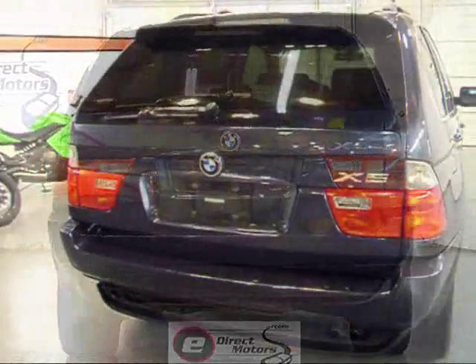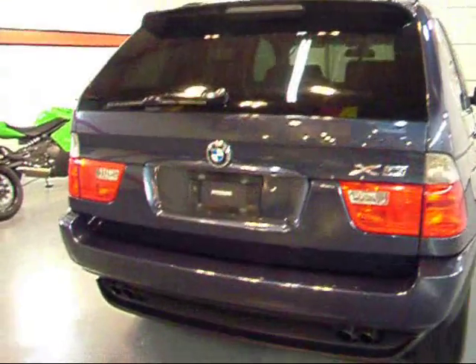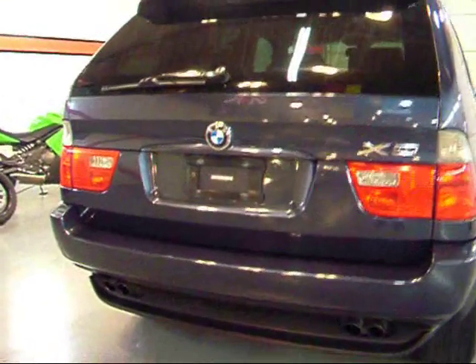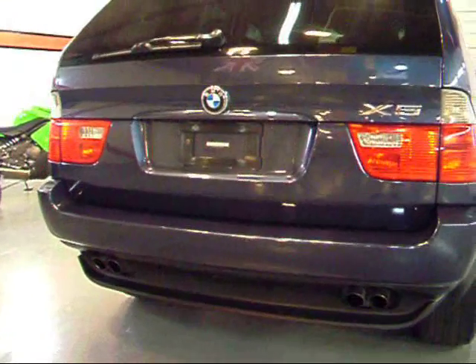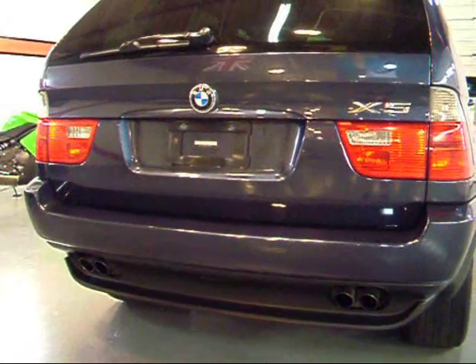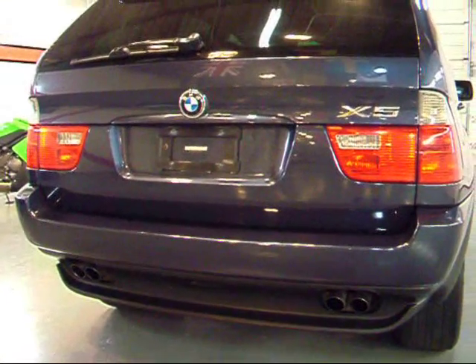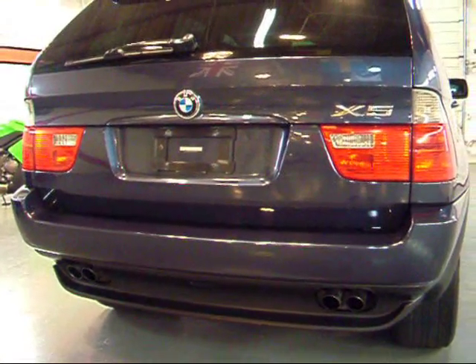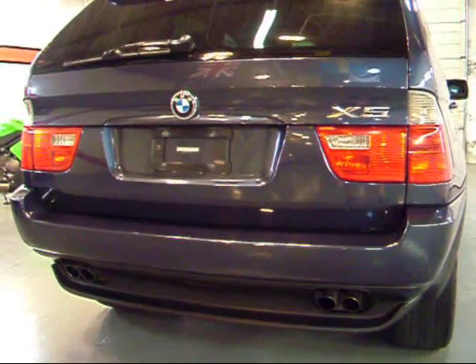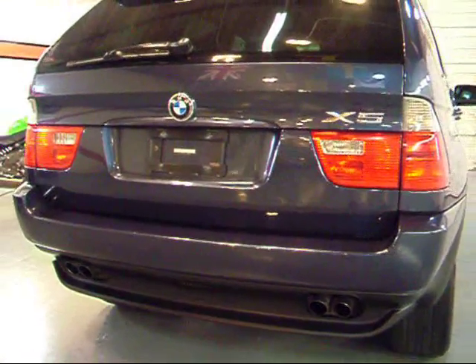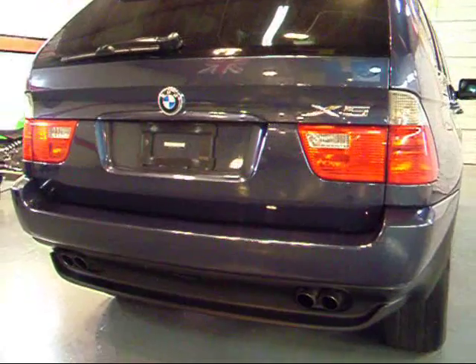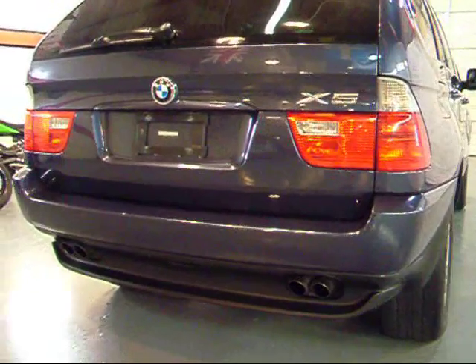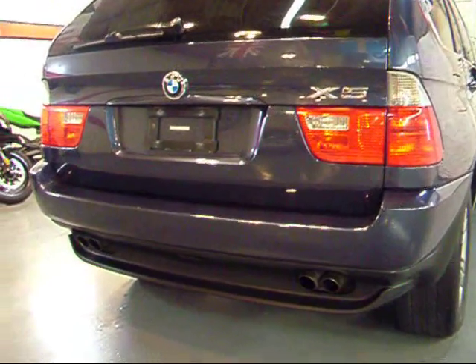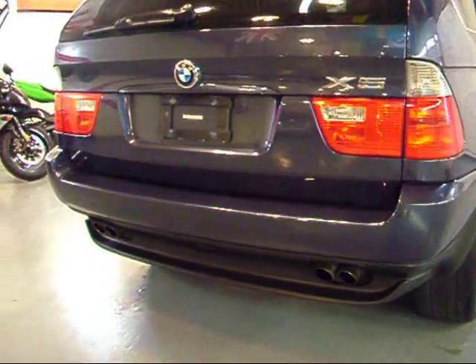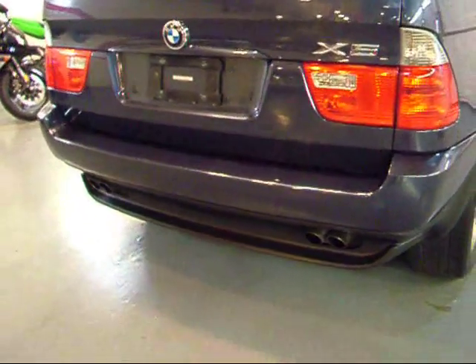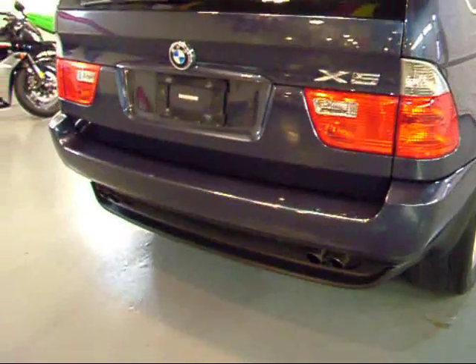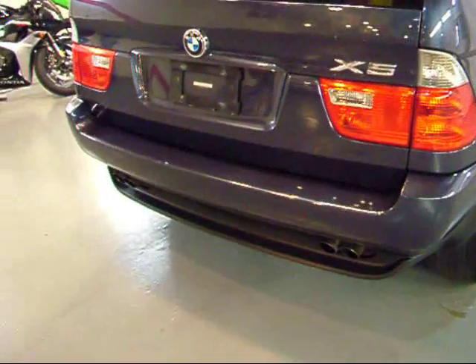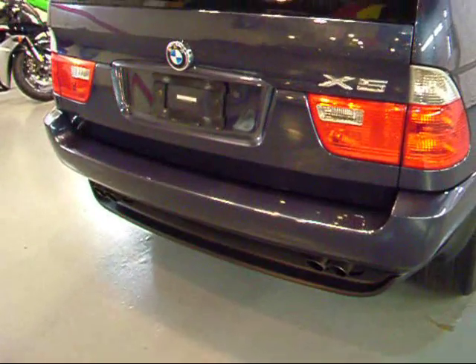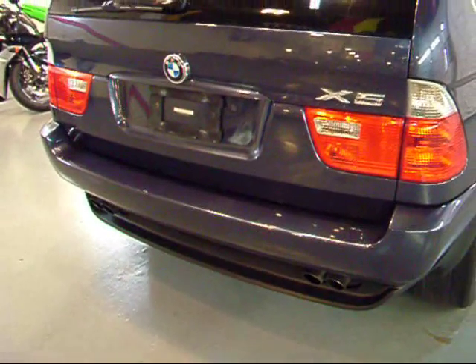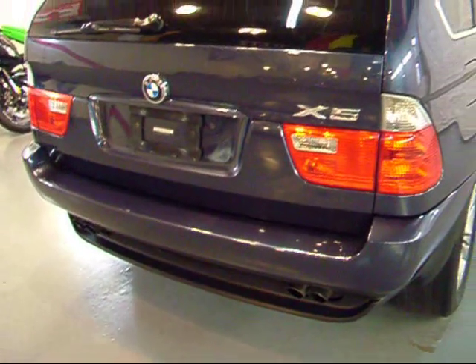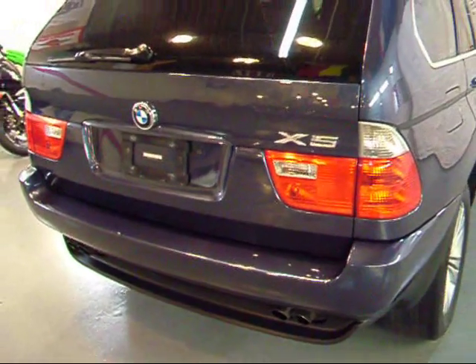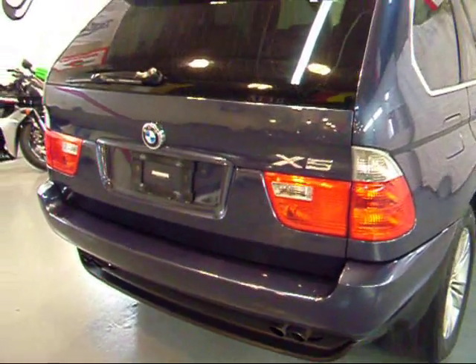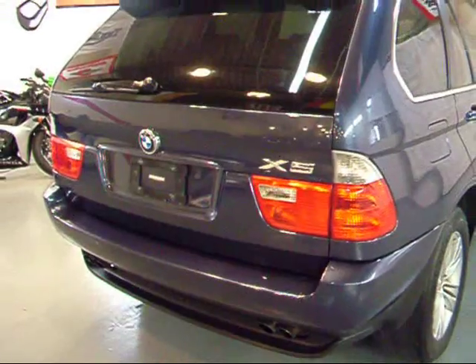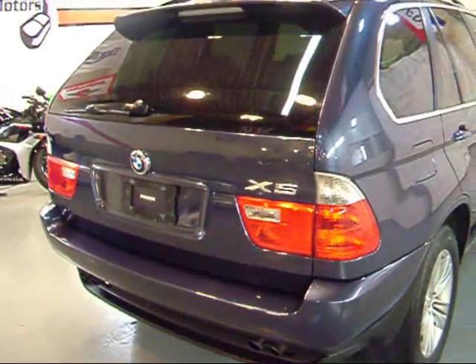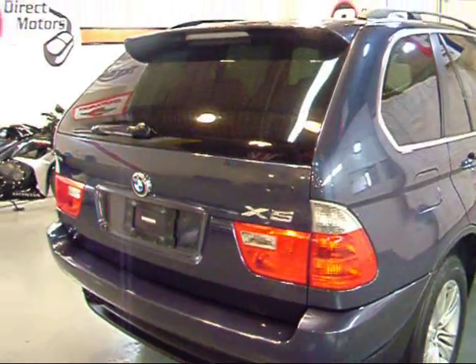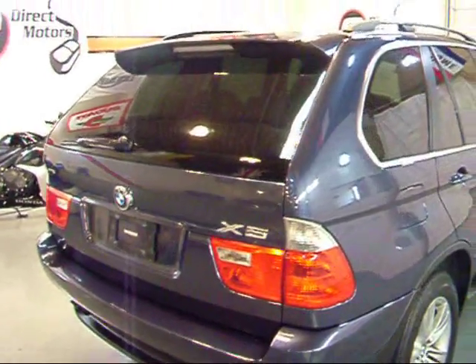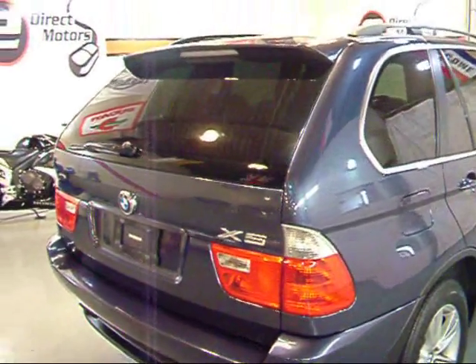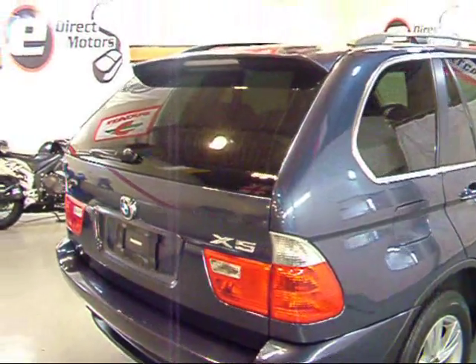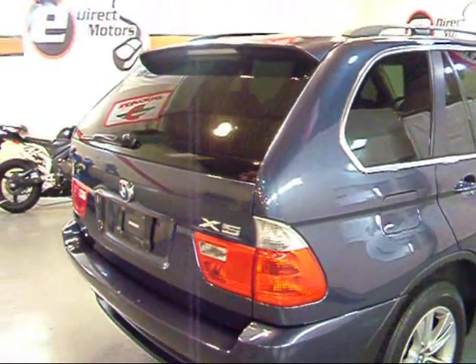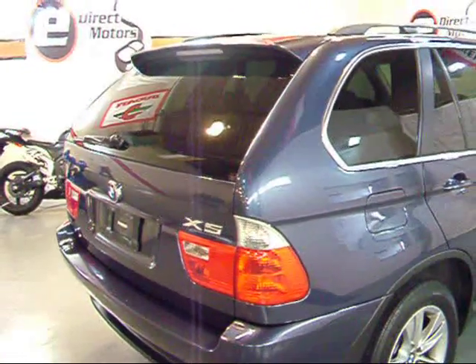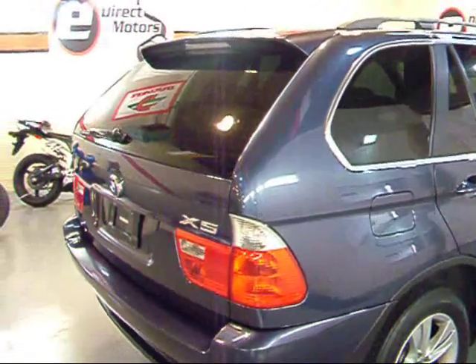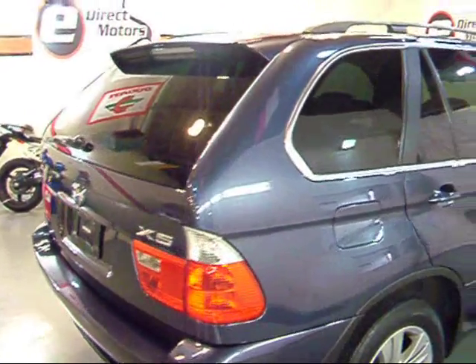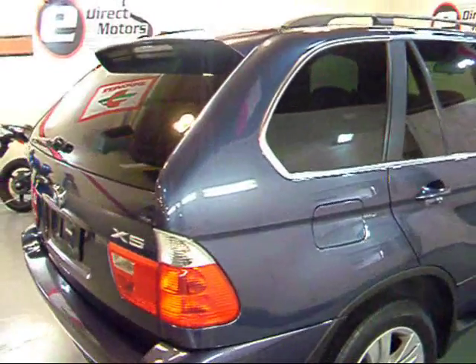The back here is unchanged from the 03 model but nevertheless very clean. Even the bumper doesn't have any scuff marks from loading and unloading items, thanks to that tailgate that drops down.